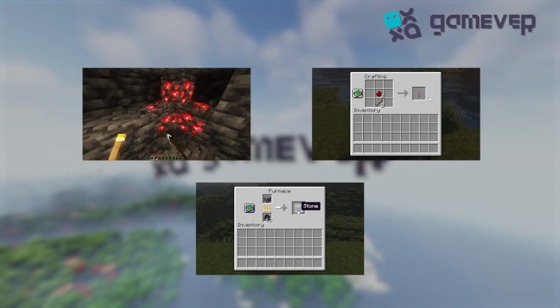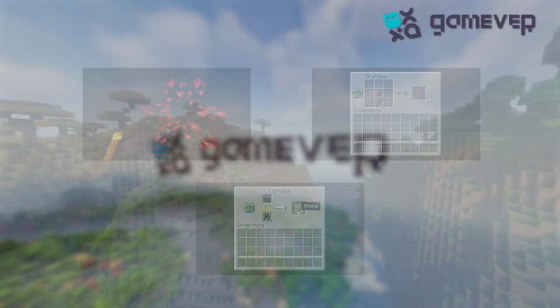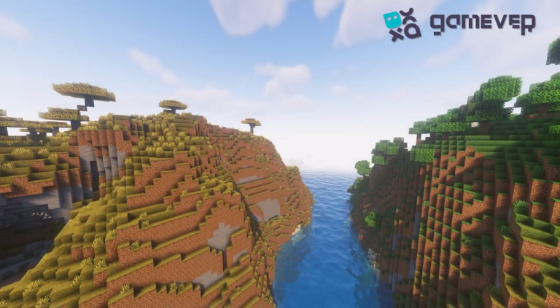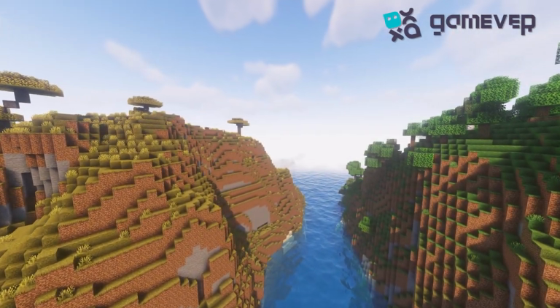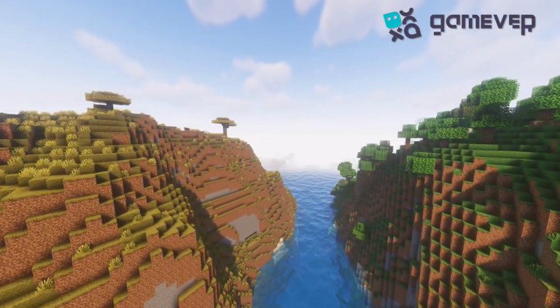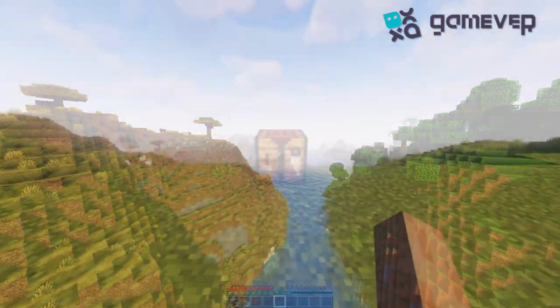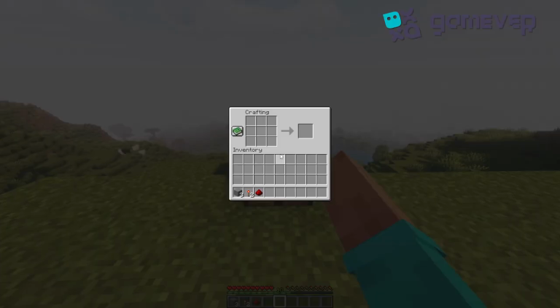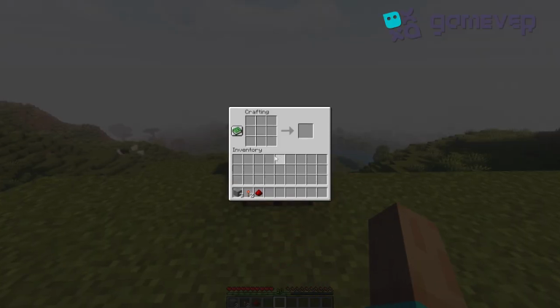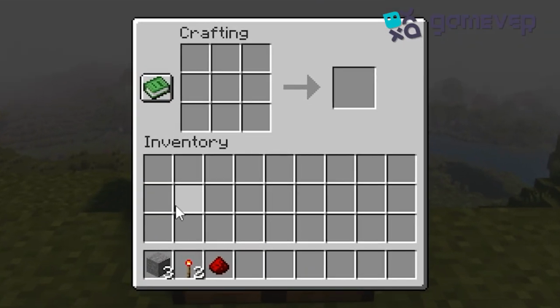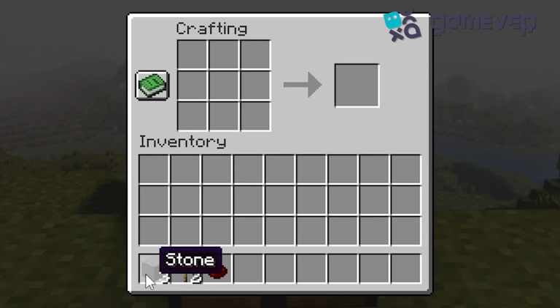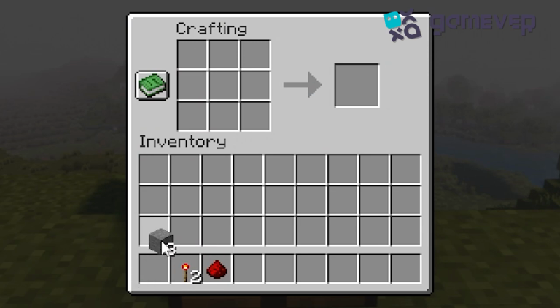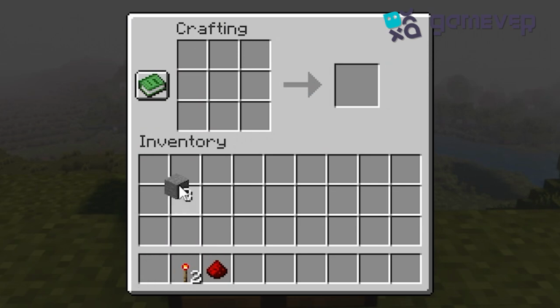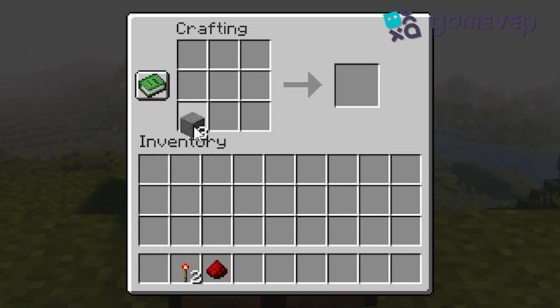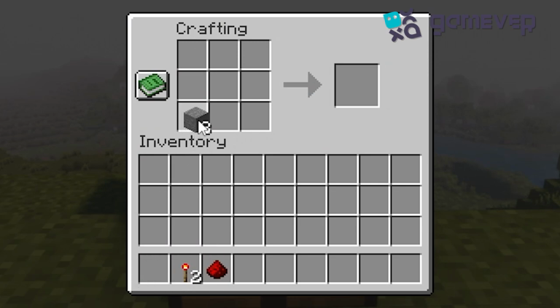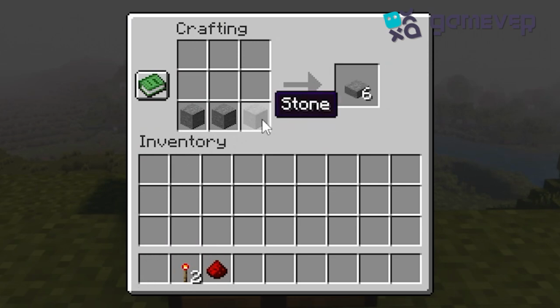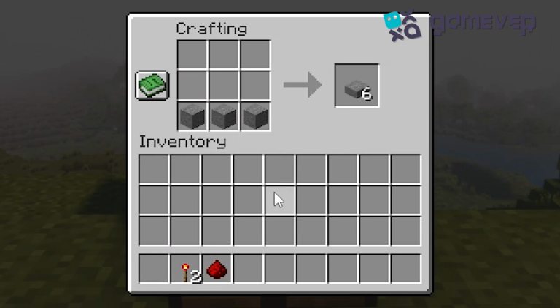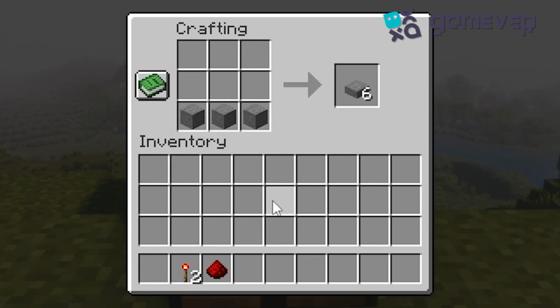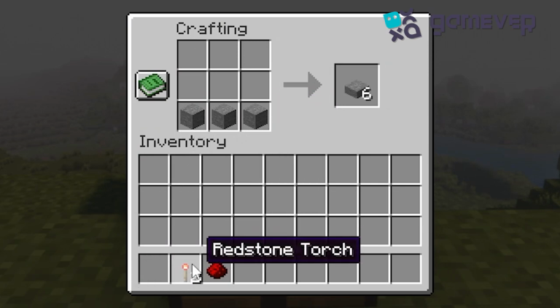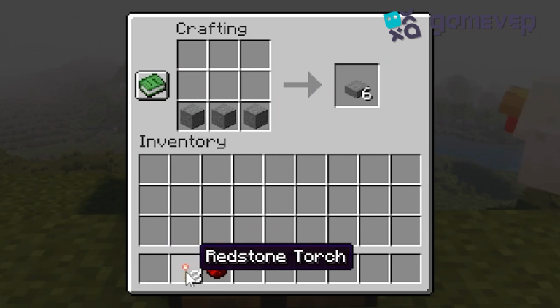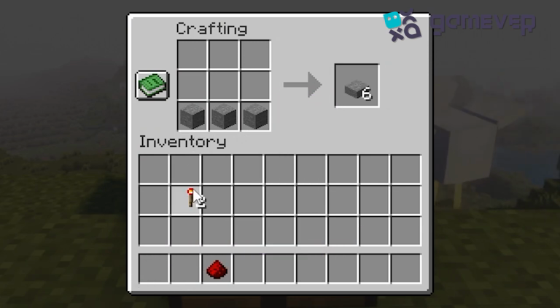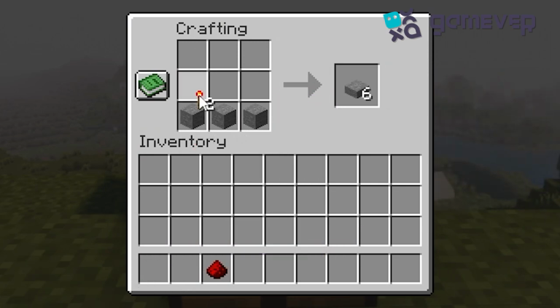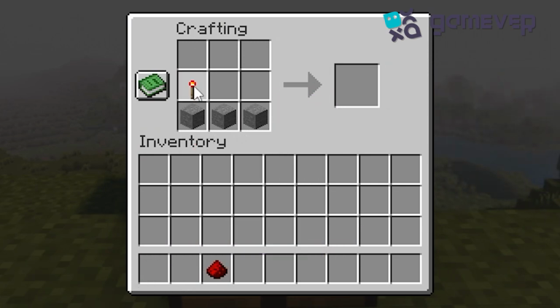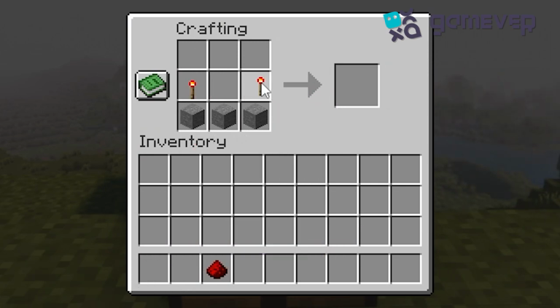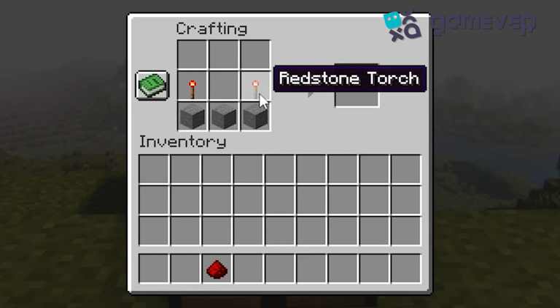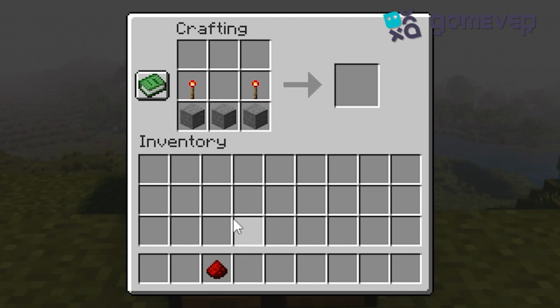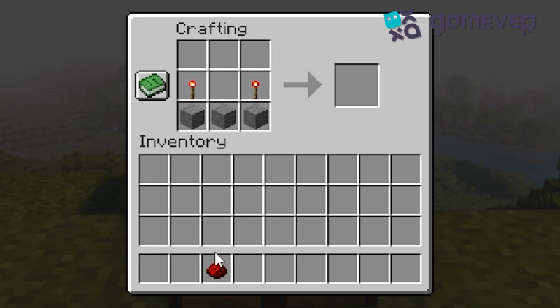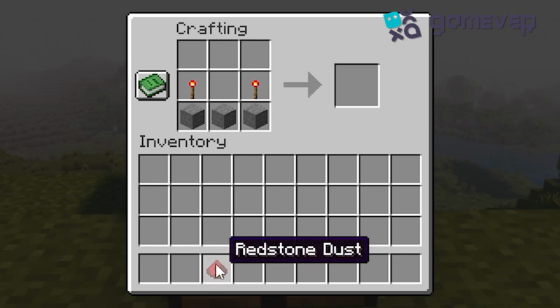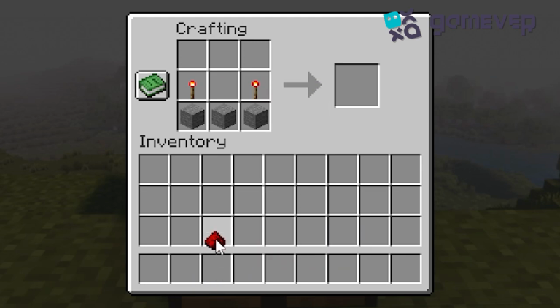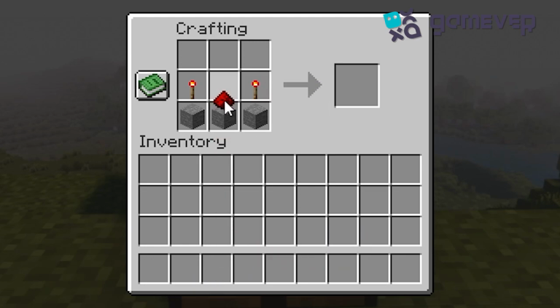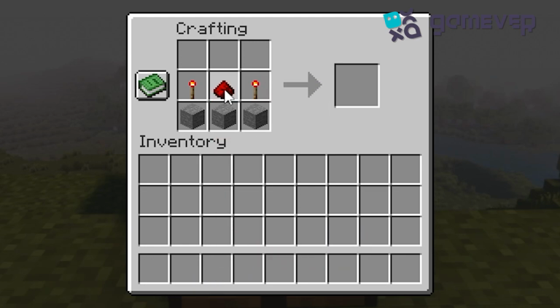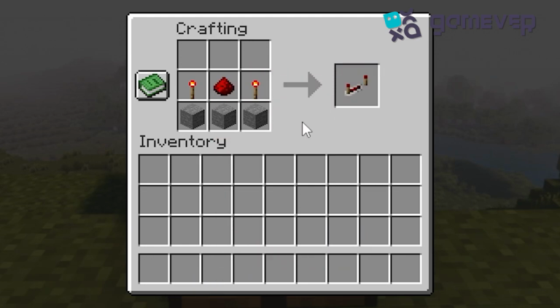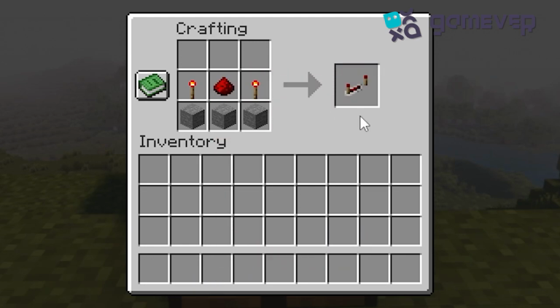With all your materials ready, open the crafting grid at the crafting table. Place the three stones in a horizontal row at the bottom, put two redstone torches on the edges of the second row, and finally, place the redstone dust in the center.